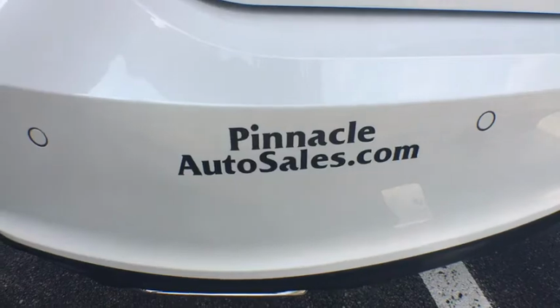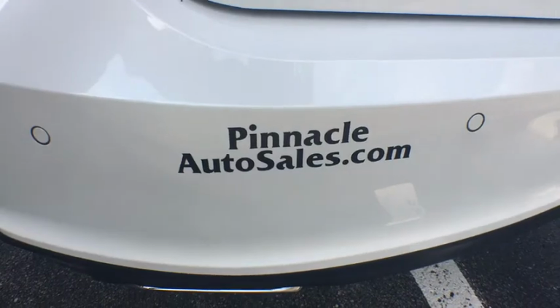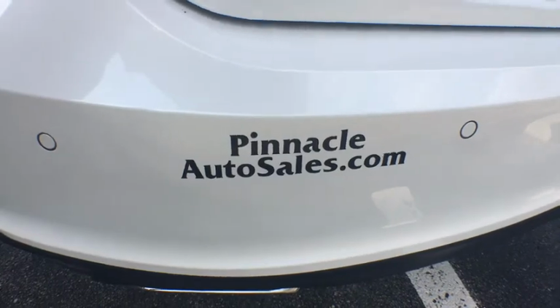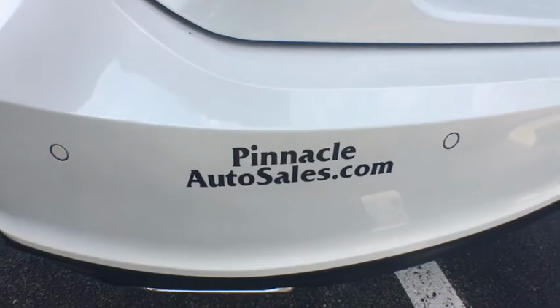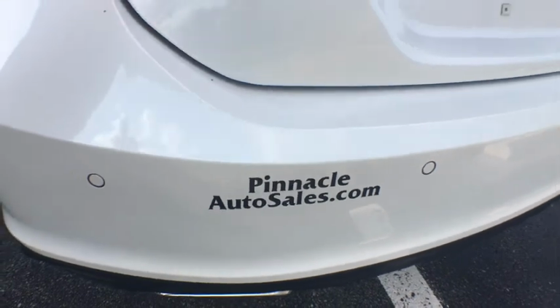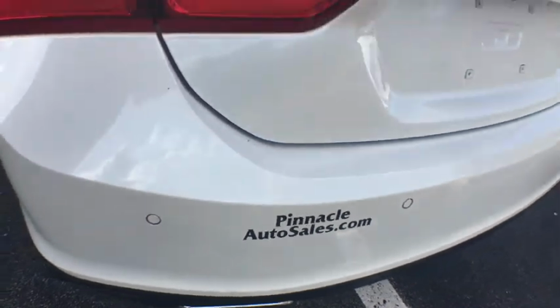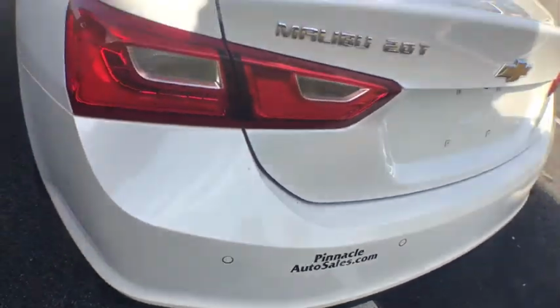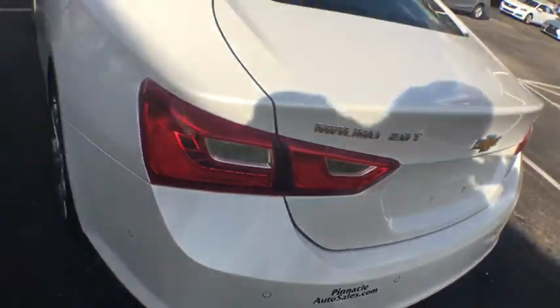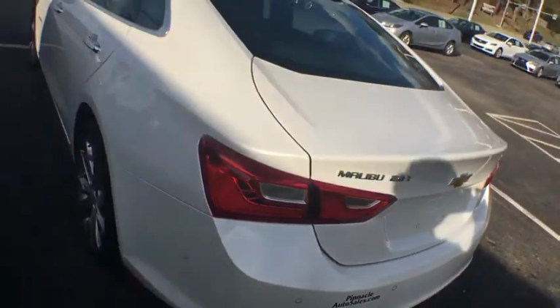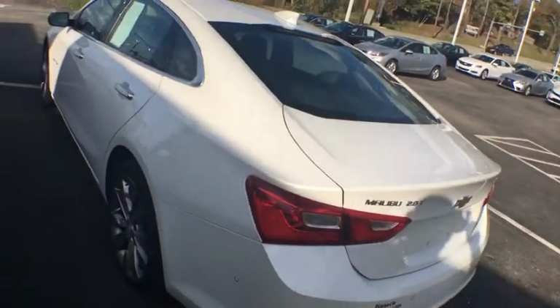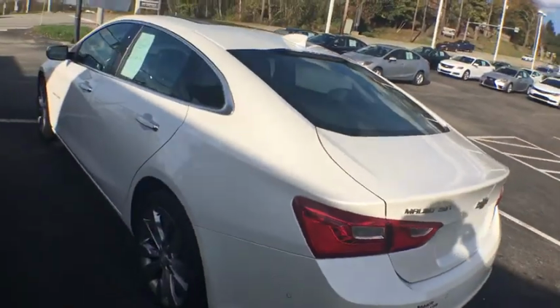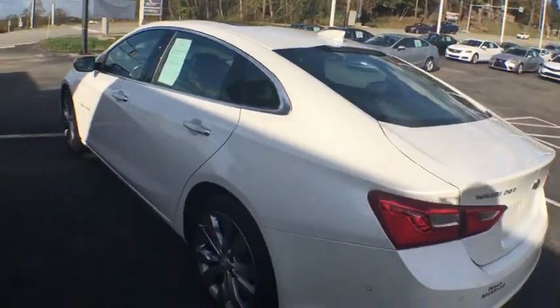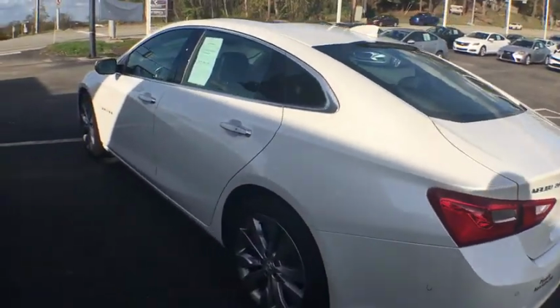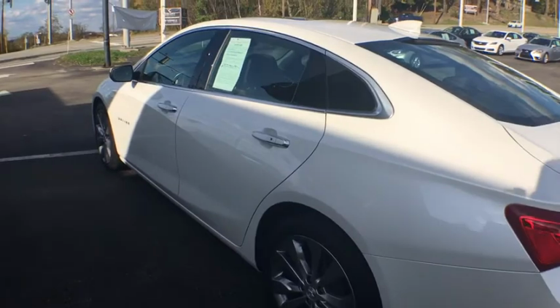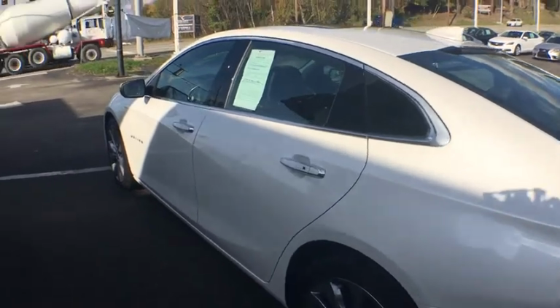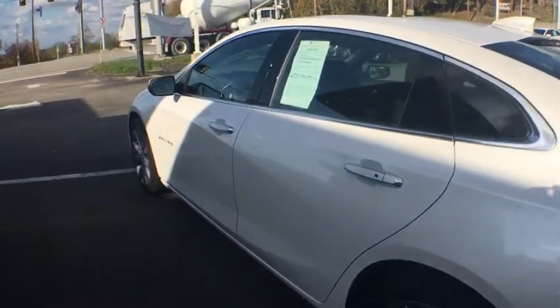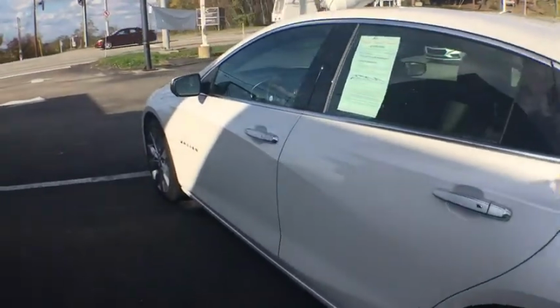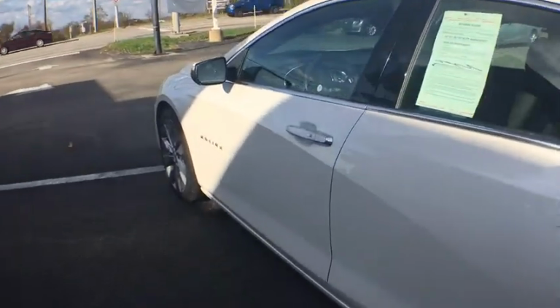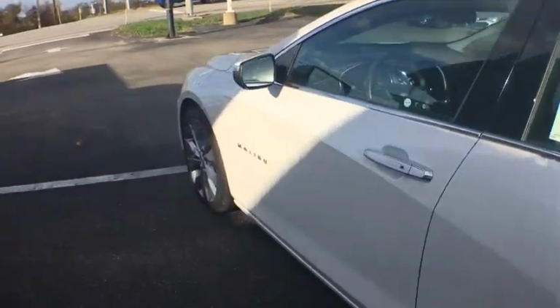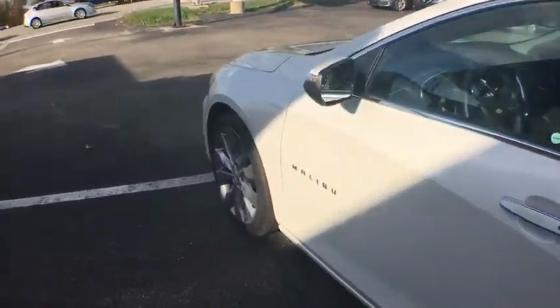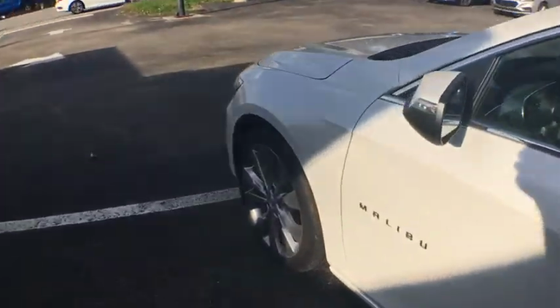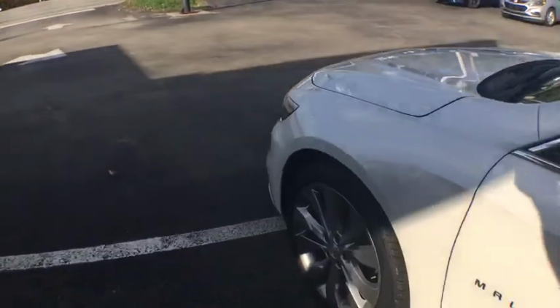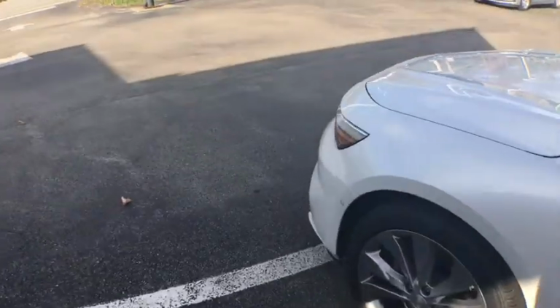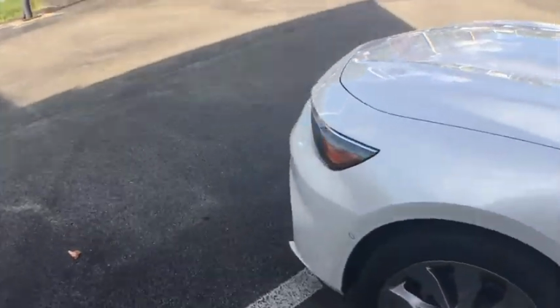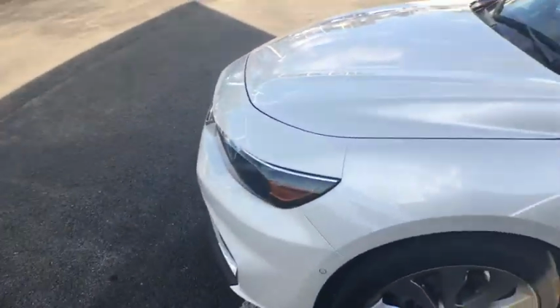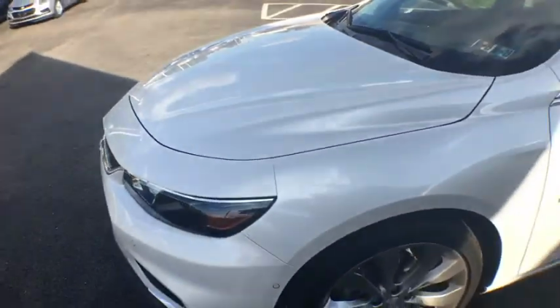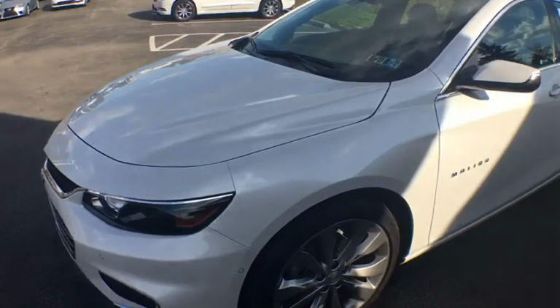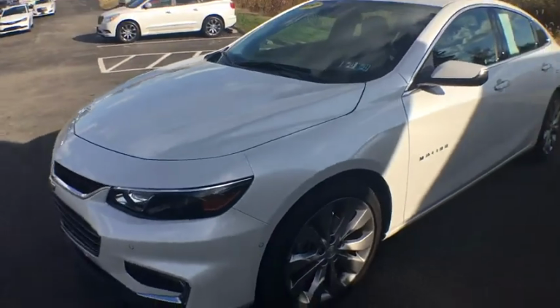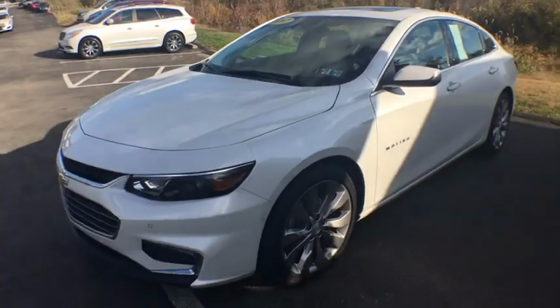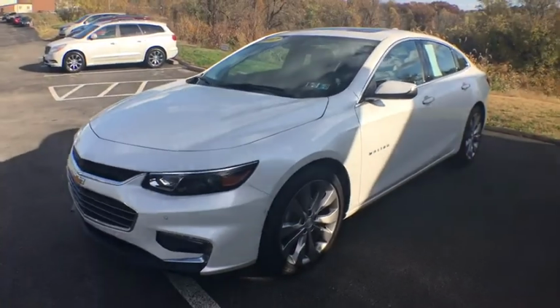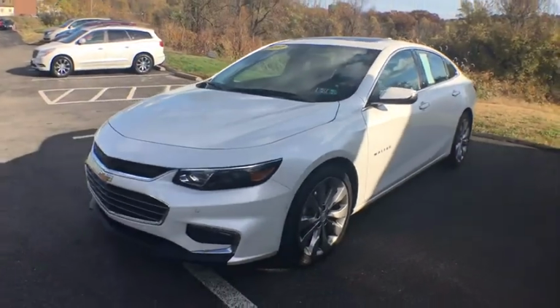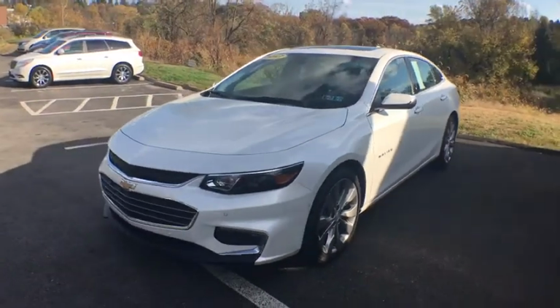Make a great choice today with the 2017 Chevrolet Malibu, a combination of performance and fuel economy. The Malibu is a great commuting car. This vehicle has less than 15,000 miles.